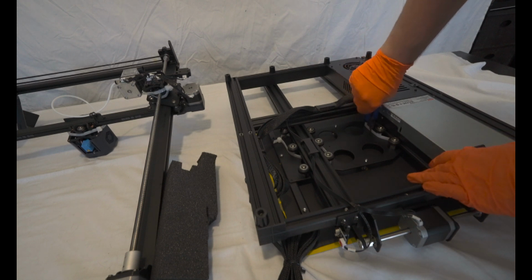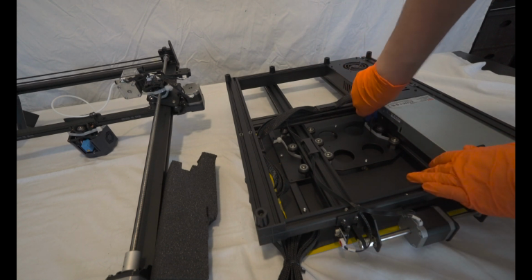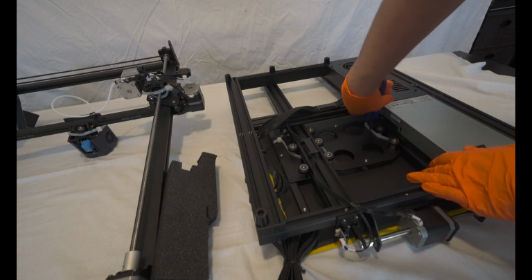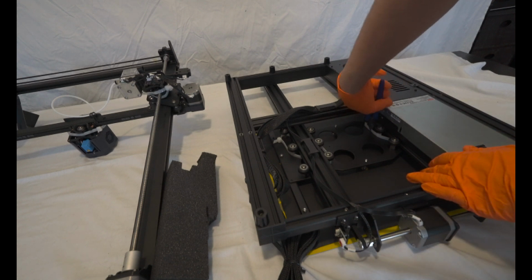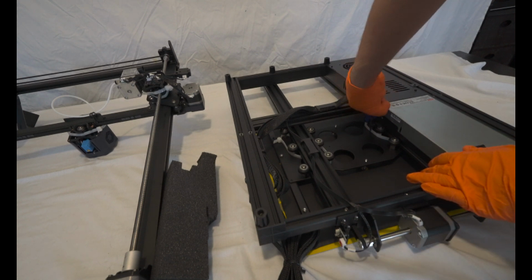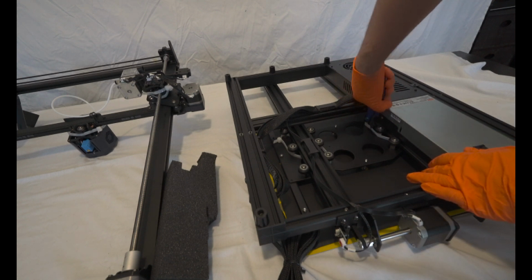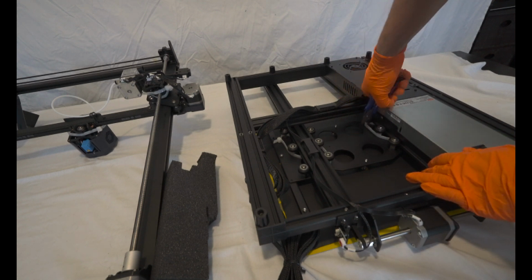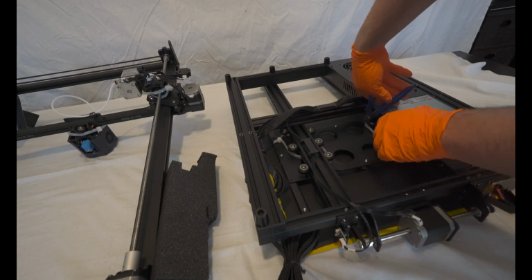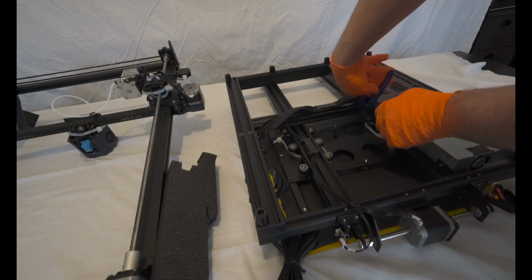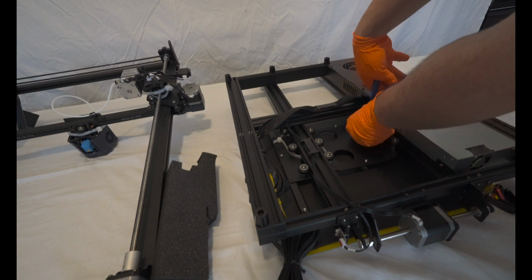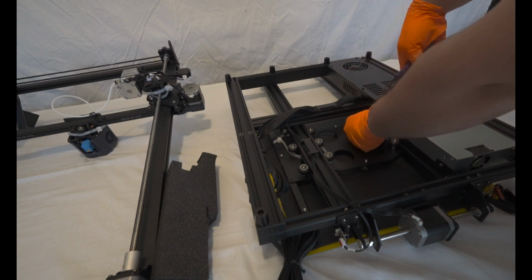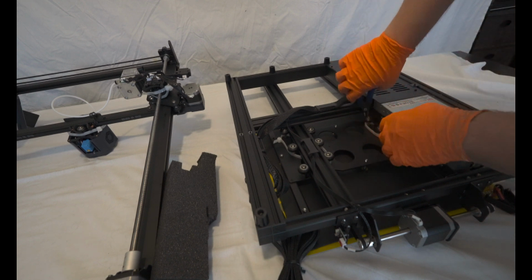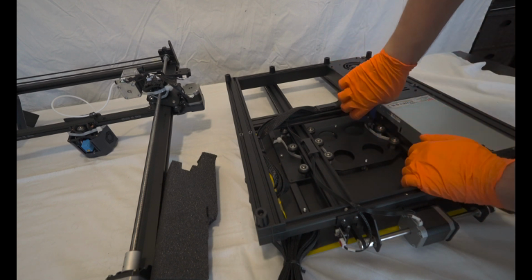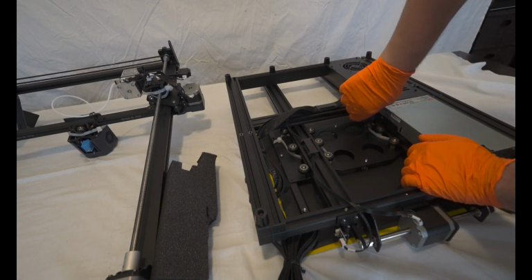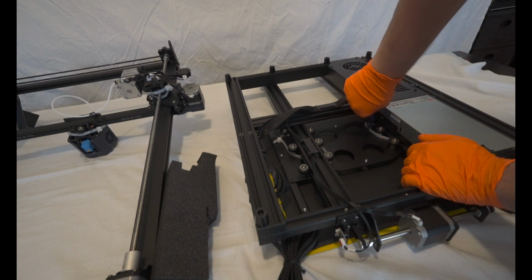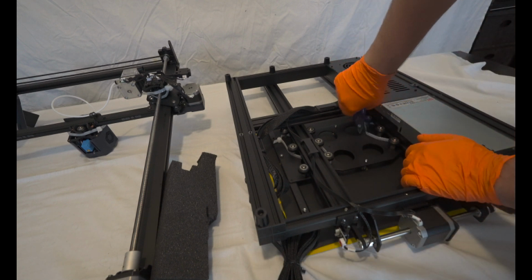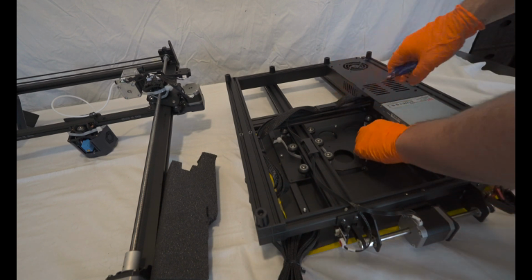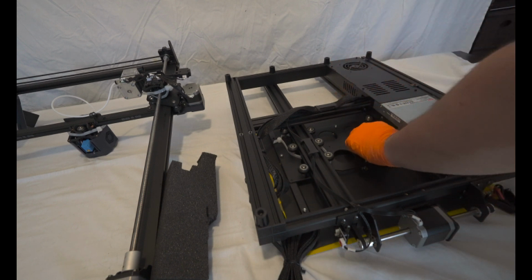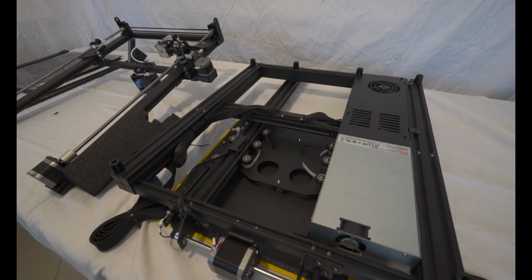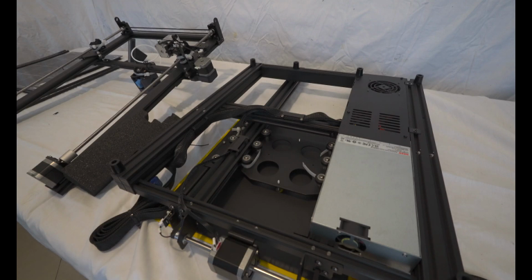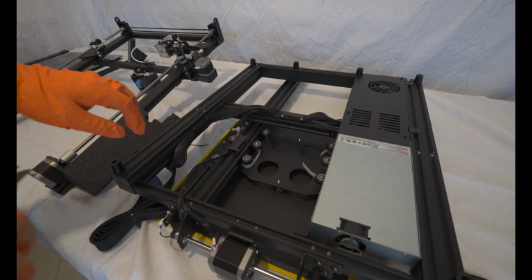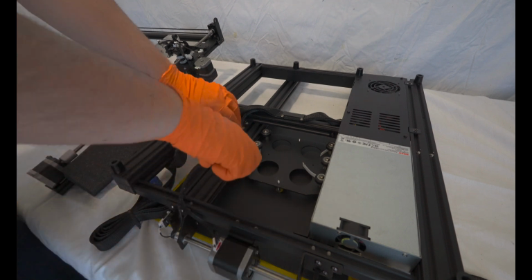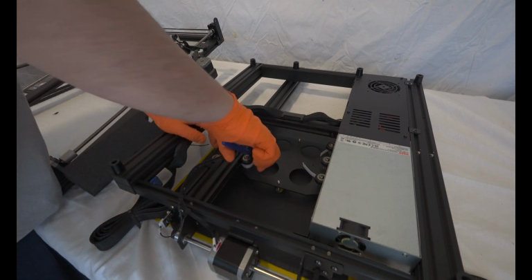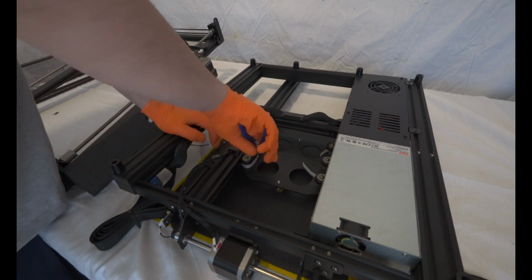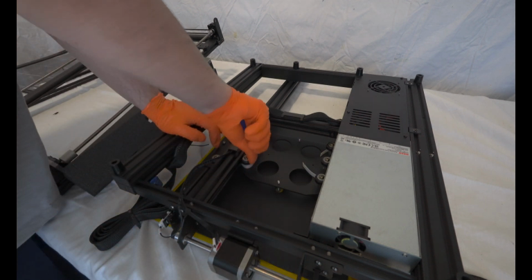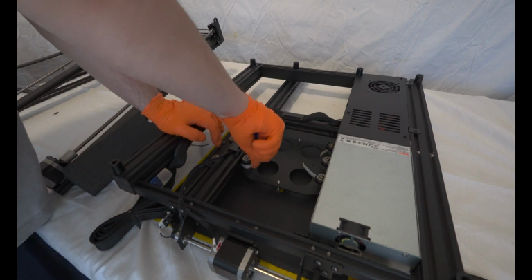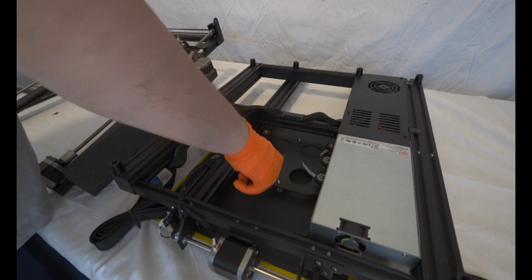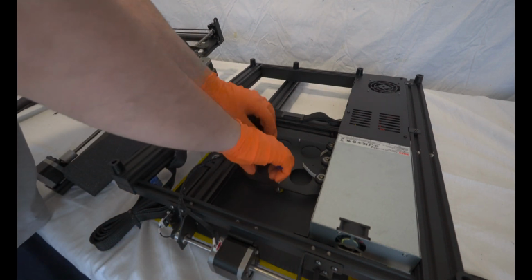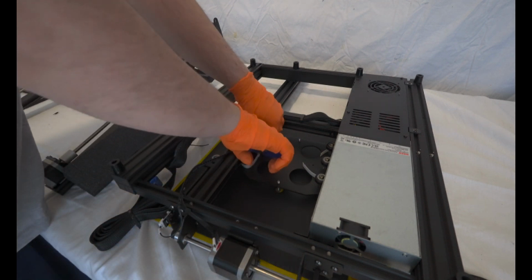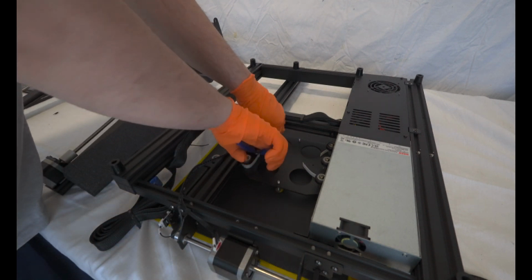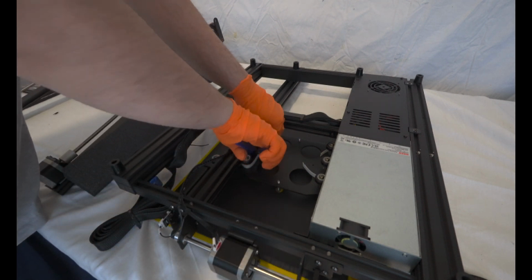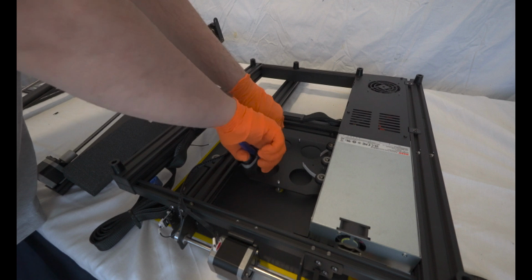as most alternative options also only offer four stepper driver slots. So to summarize, the primary reason for selecting this board is its five stepper drivers, which greatly contribute to achieving an accurate first layer.